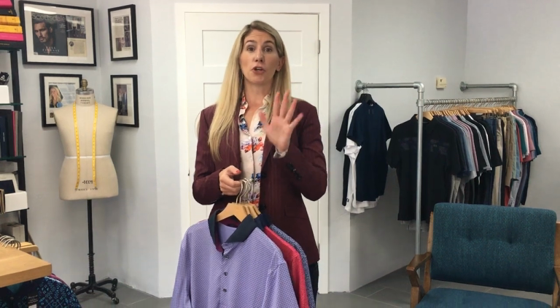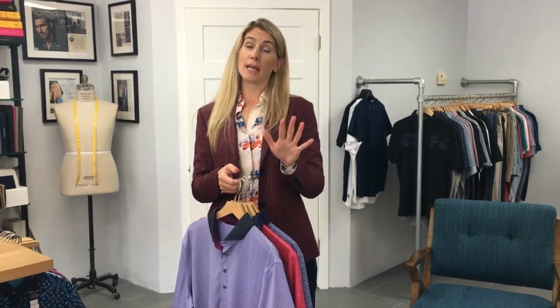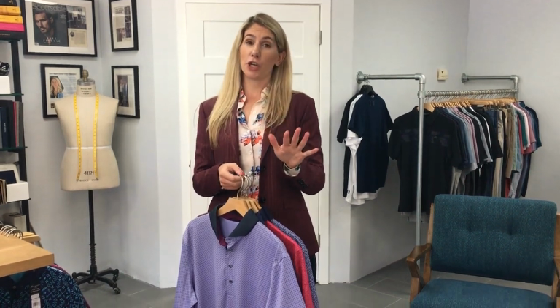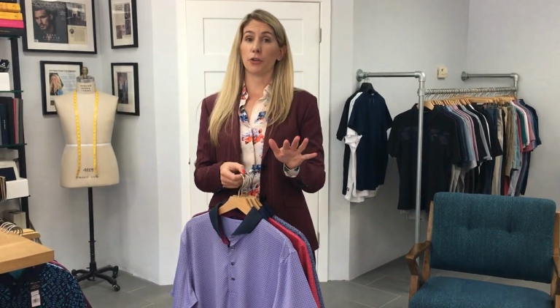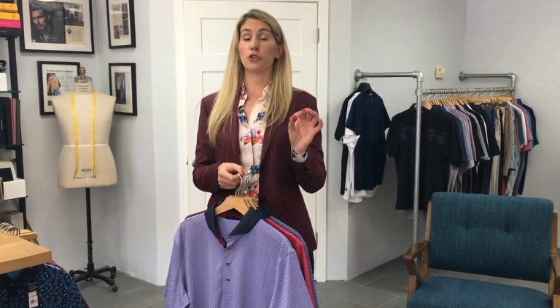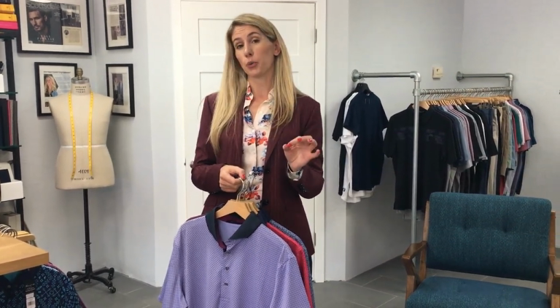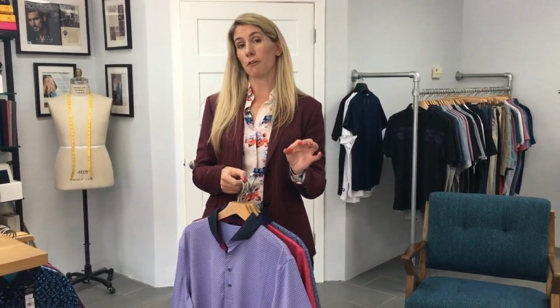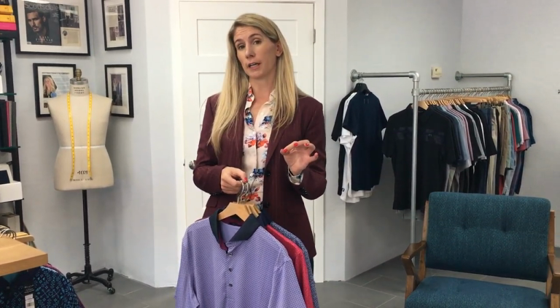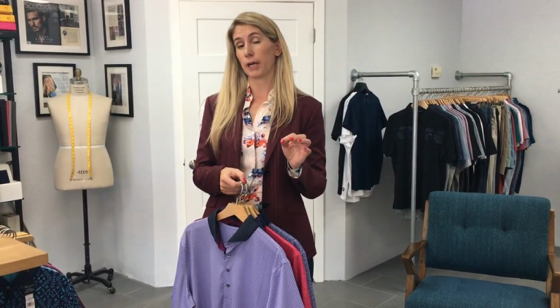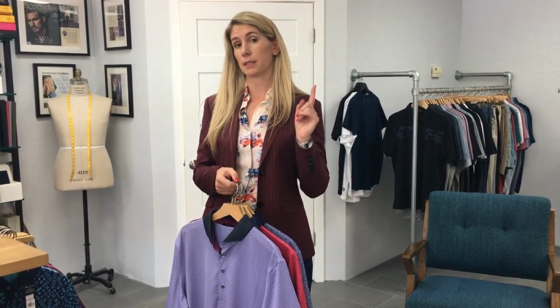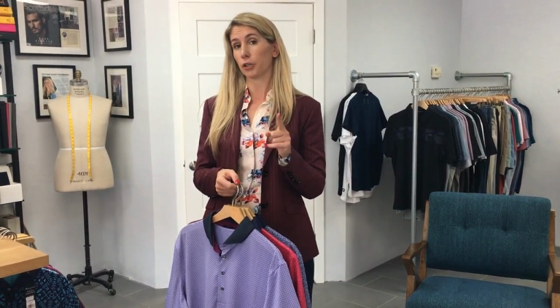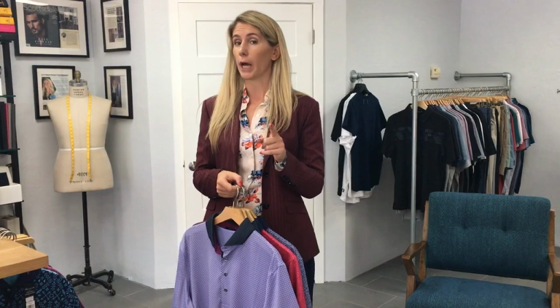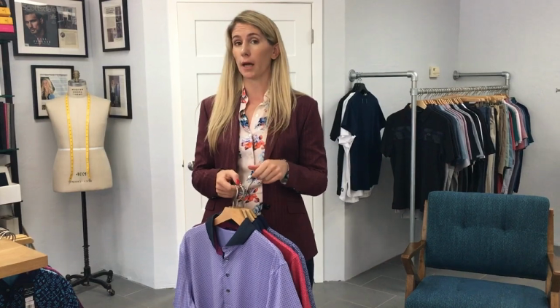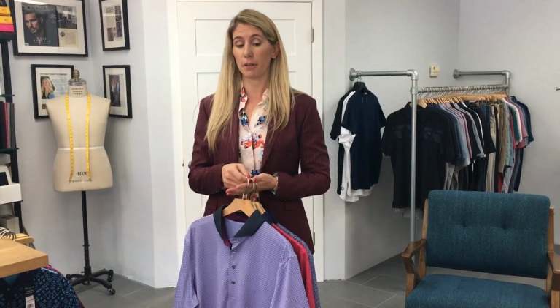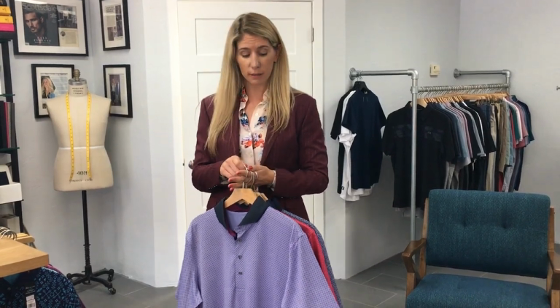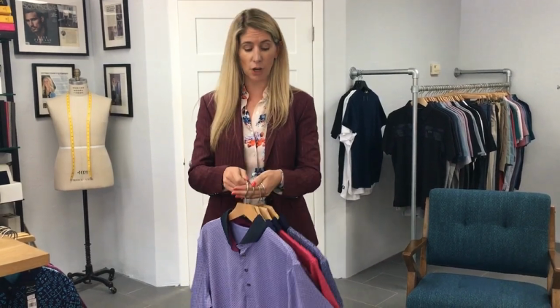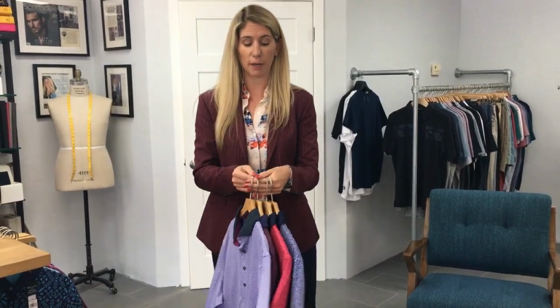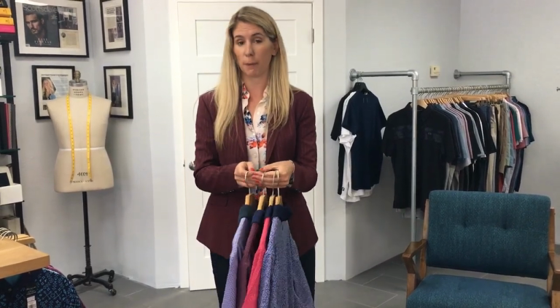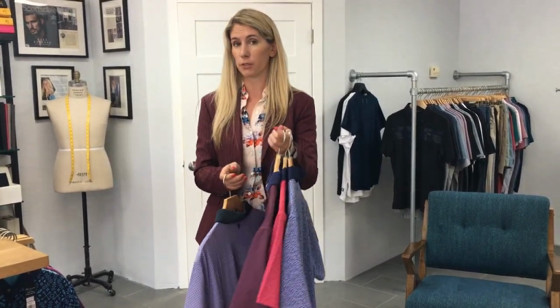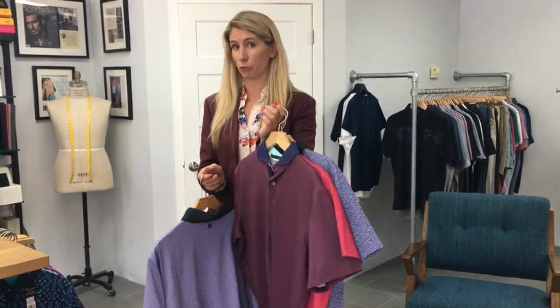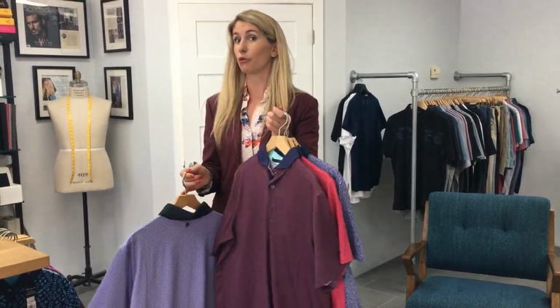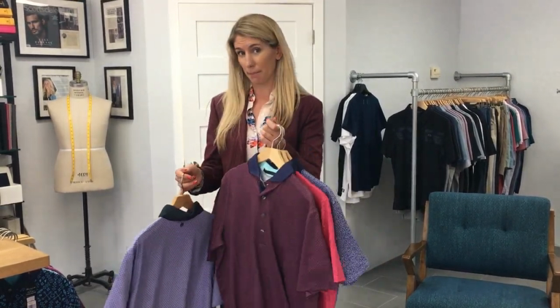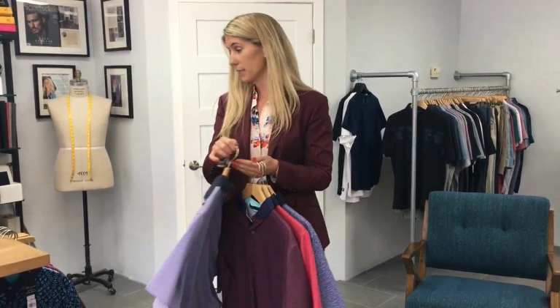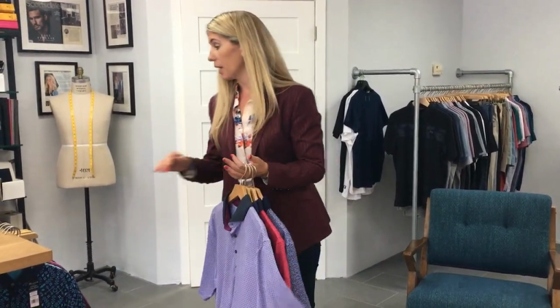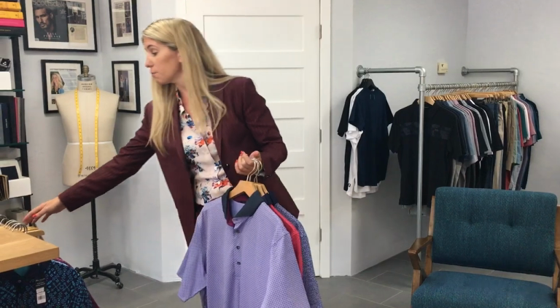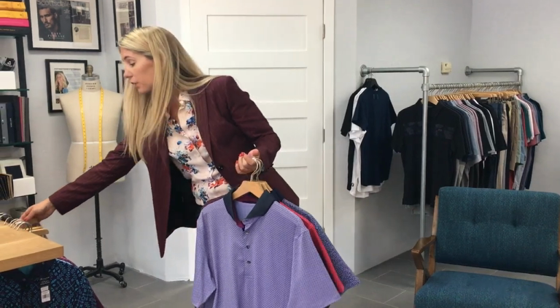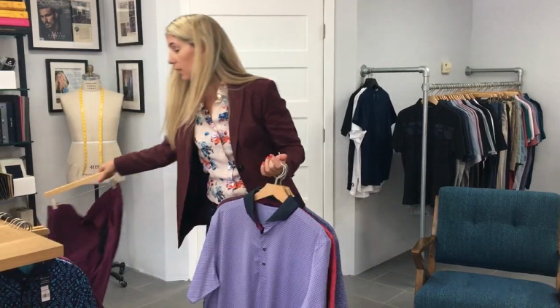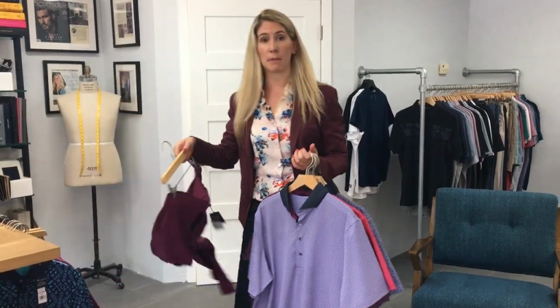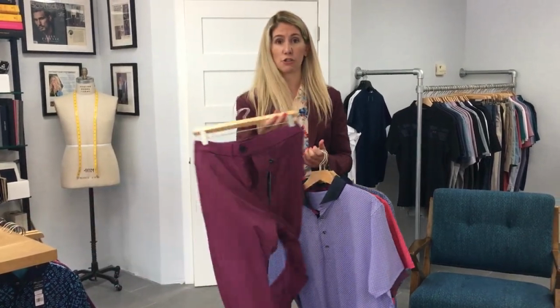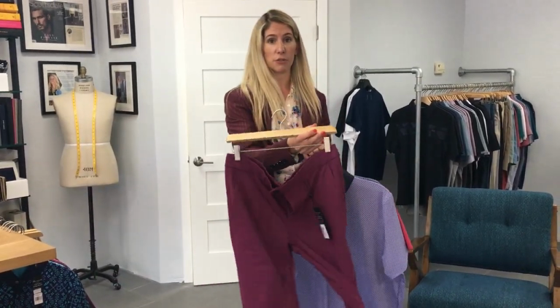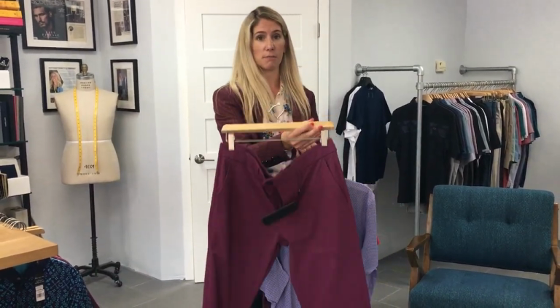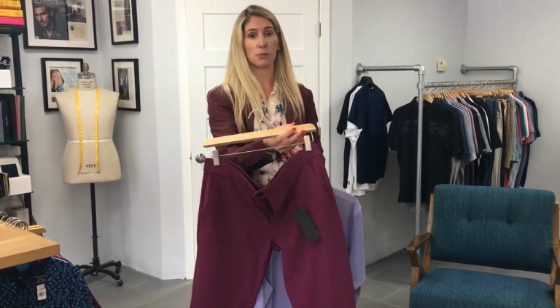So excited to share with you the new fall collection of Grayson. This is Delivery One. This collection is all about these great purples and these great cranberries, especially here in this Montauk trouser. This is Meadow Sweet.